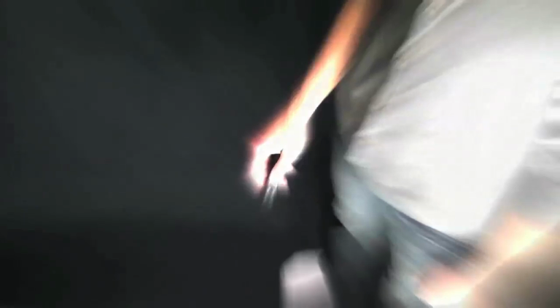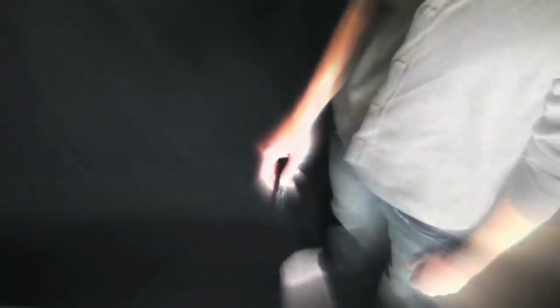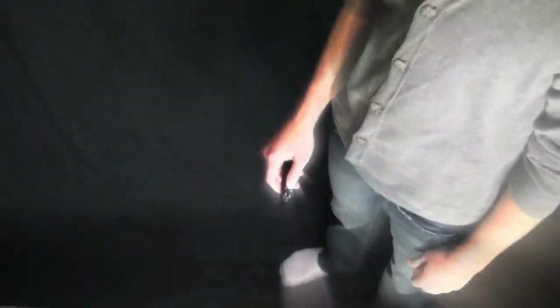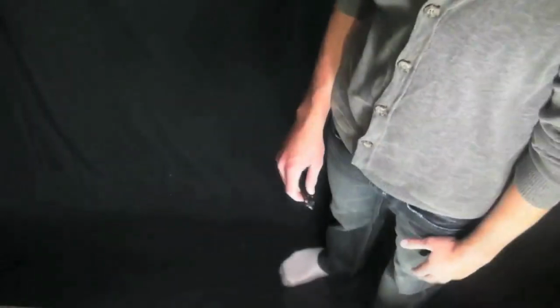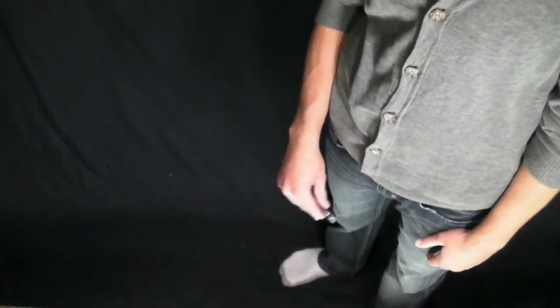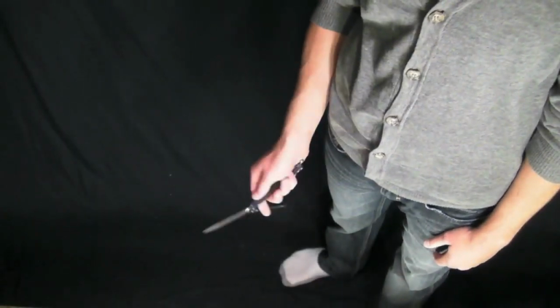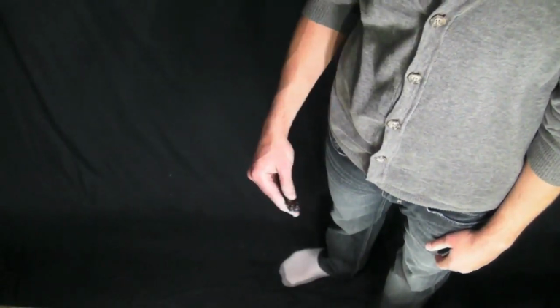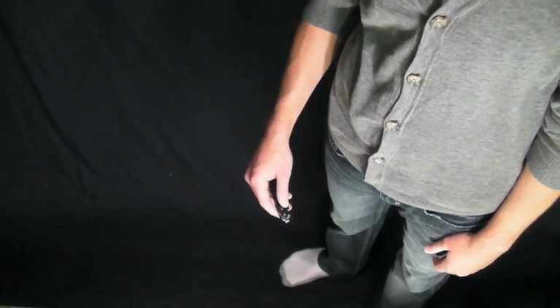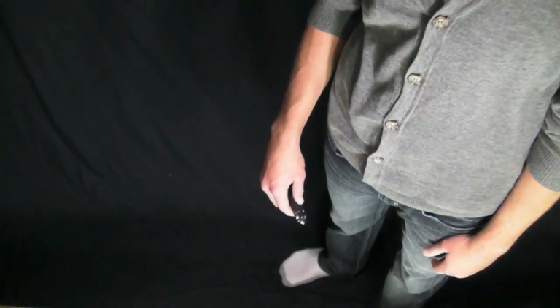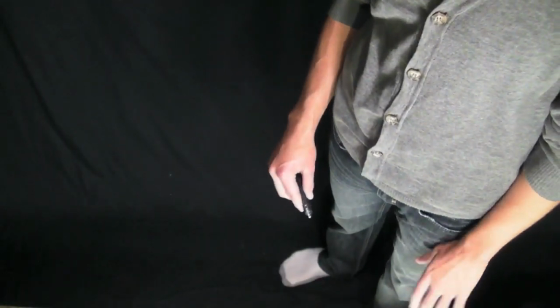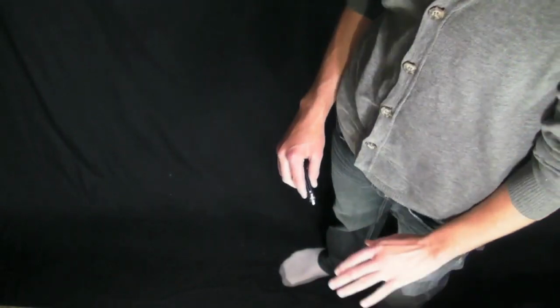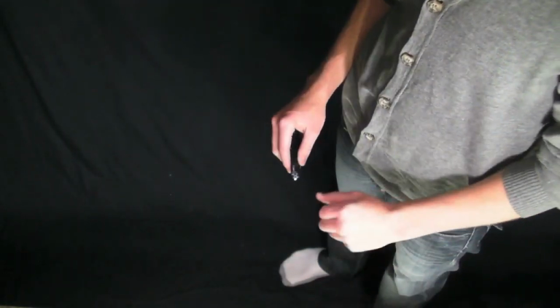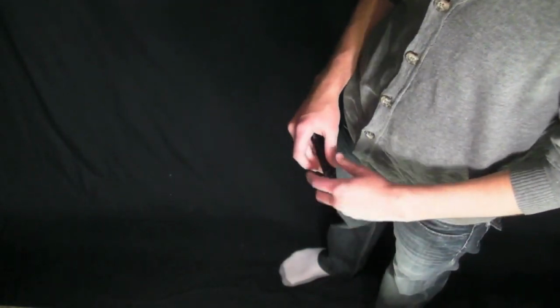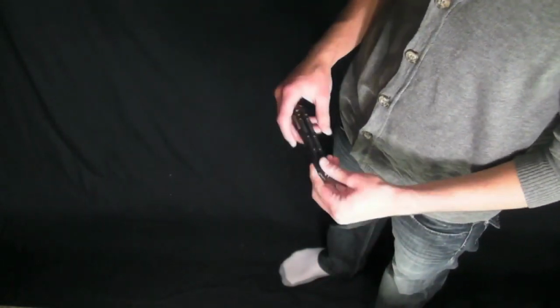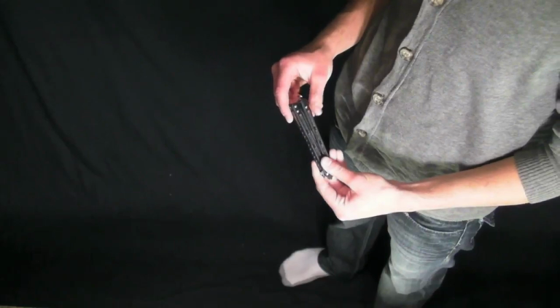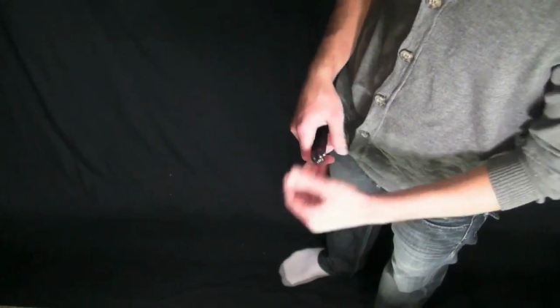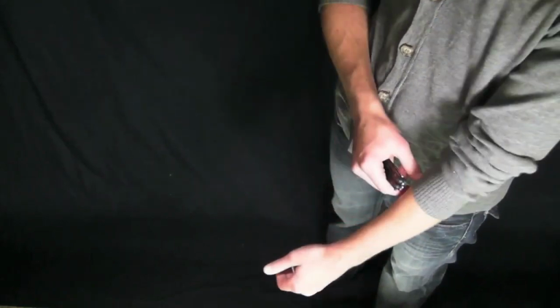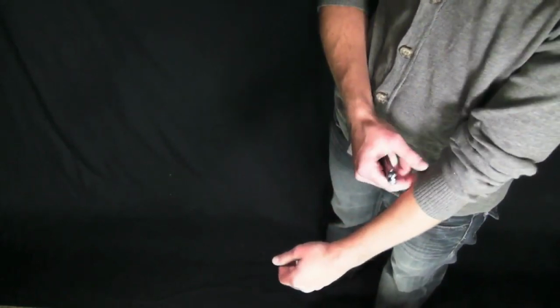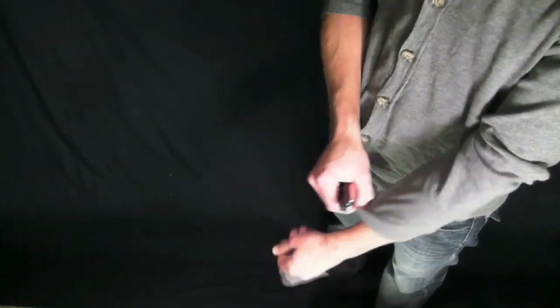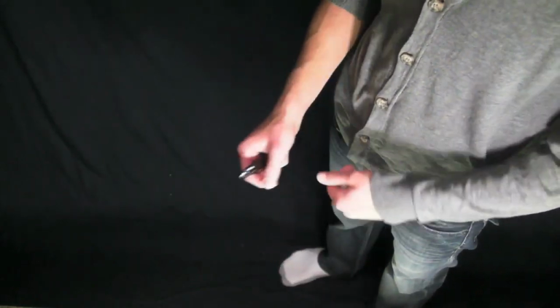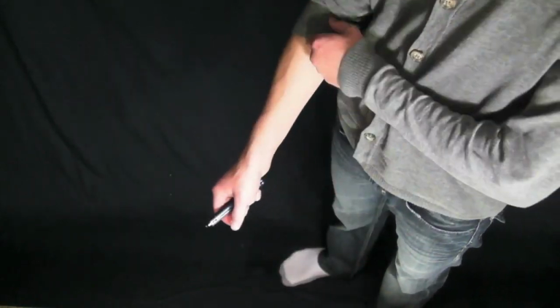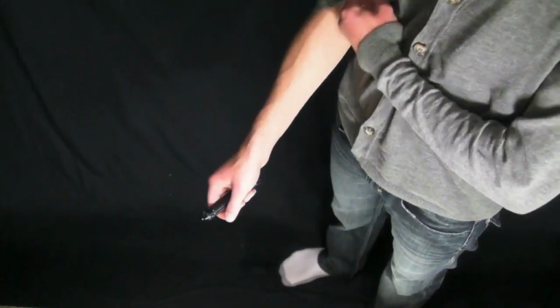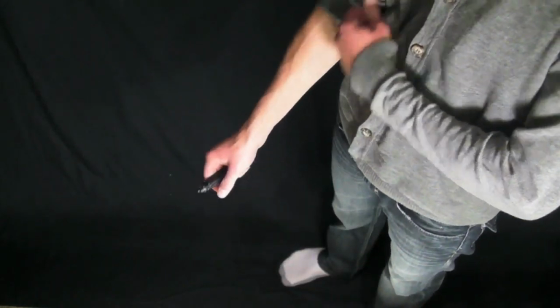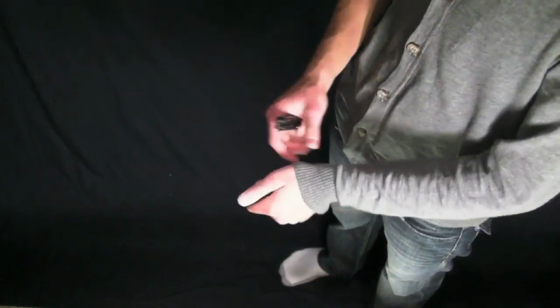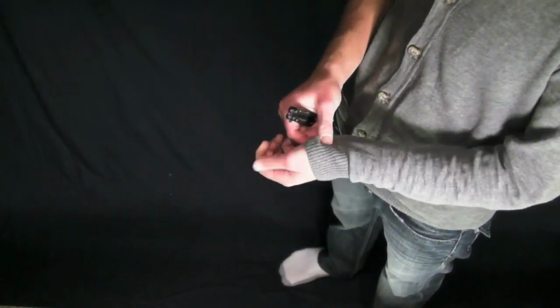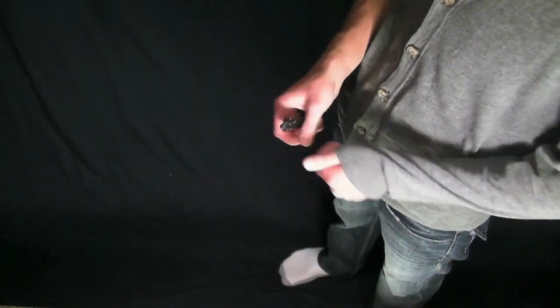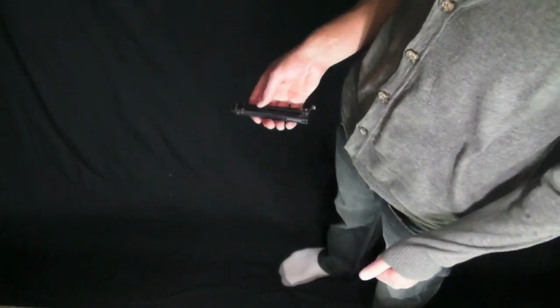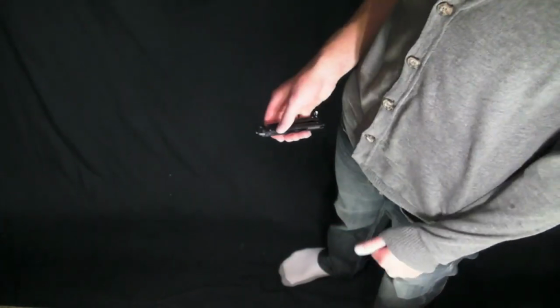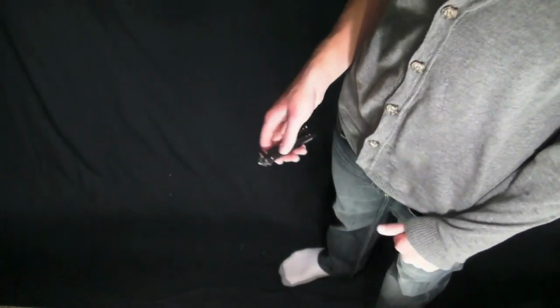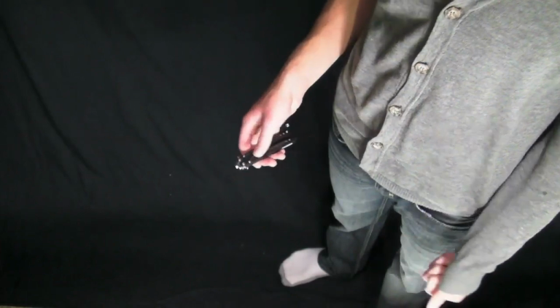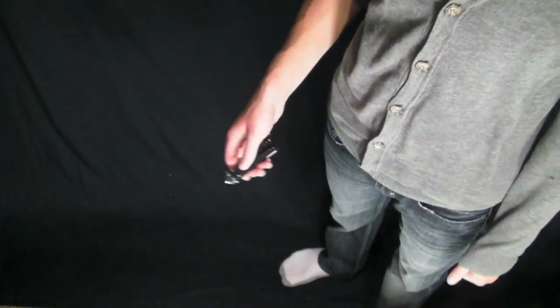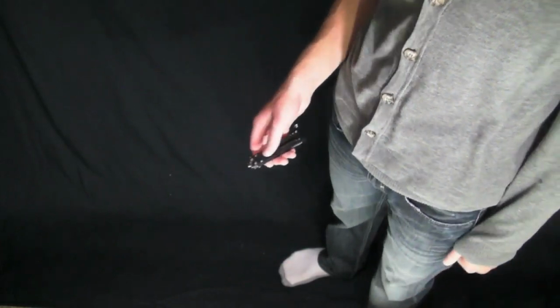Hey everybody, Calvin Nation here with the Balisong Instructional. This one is going to be some tips on how to do rollovers. Now rollovers are quite hard — I call them an advanced move just in general.